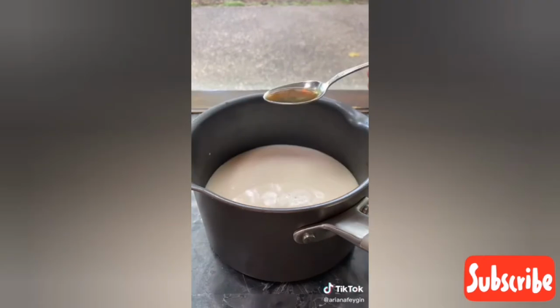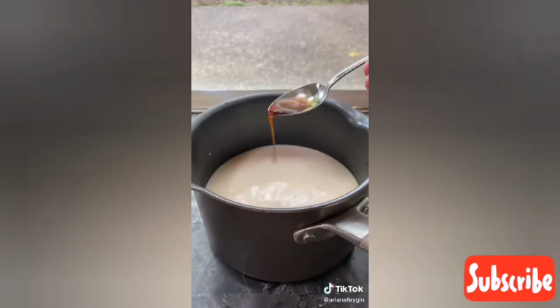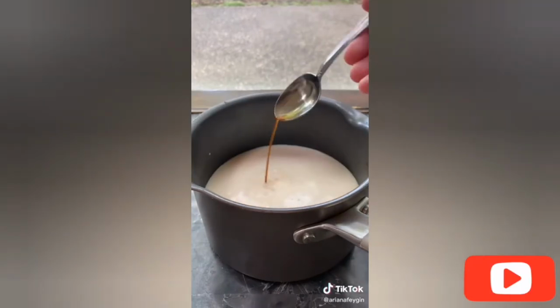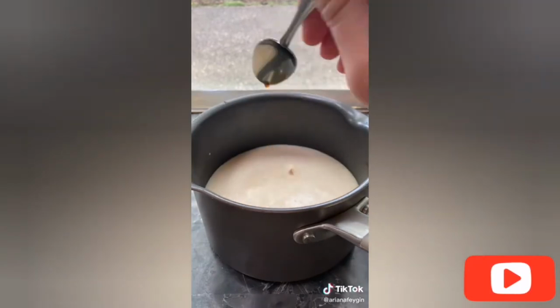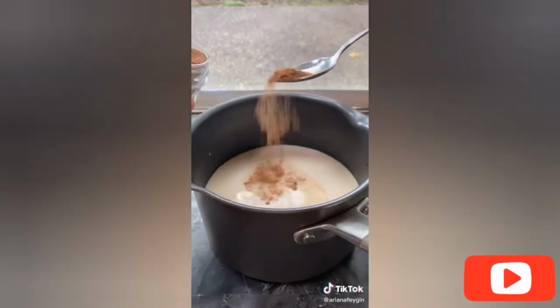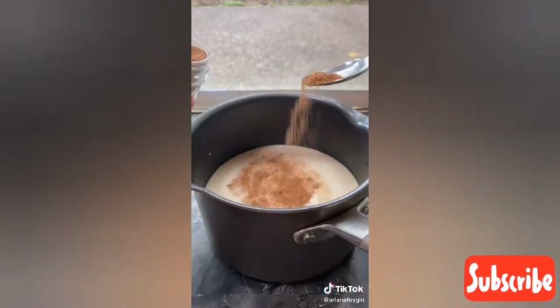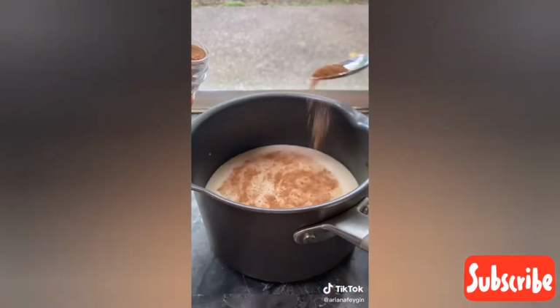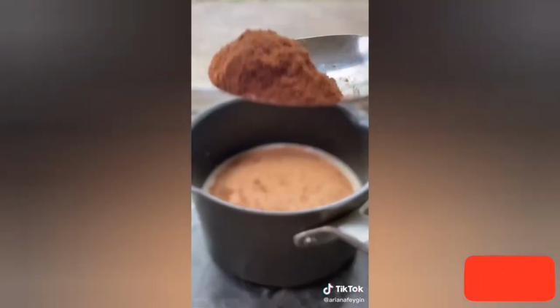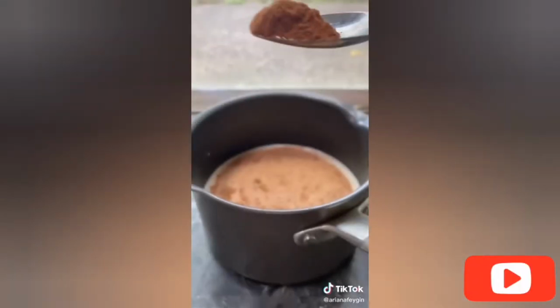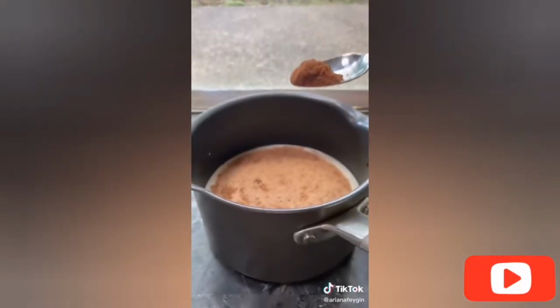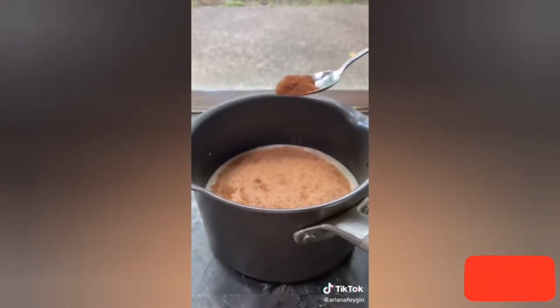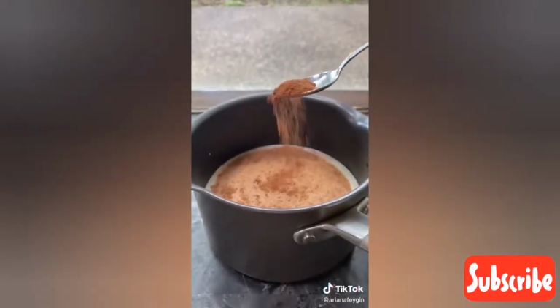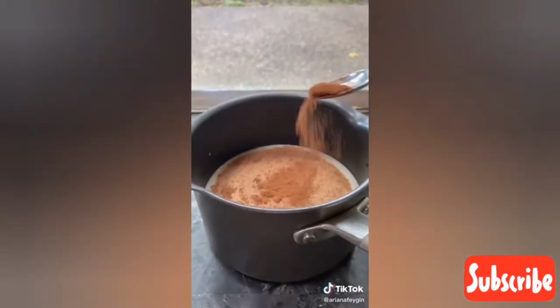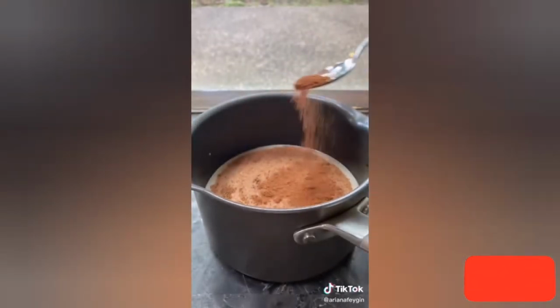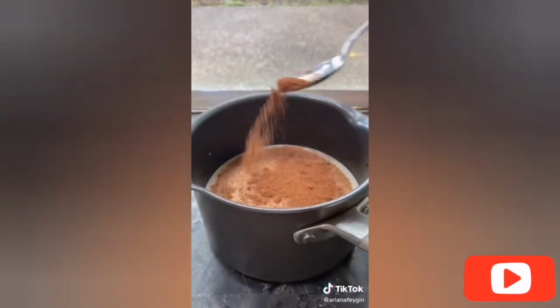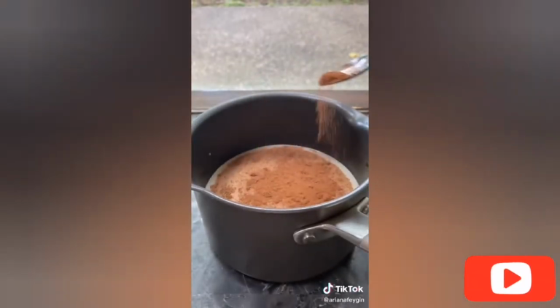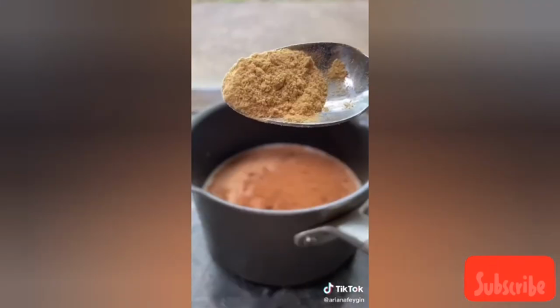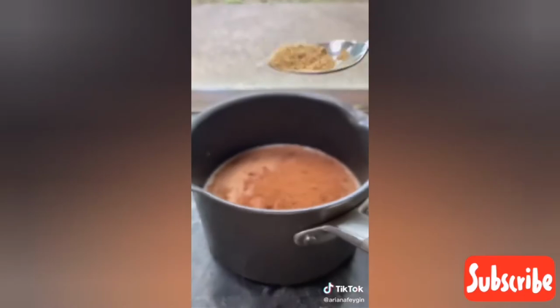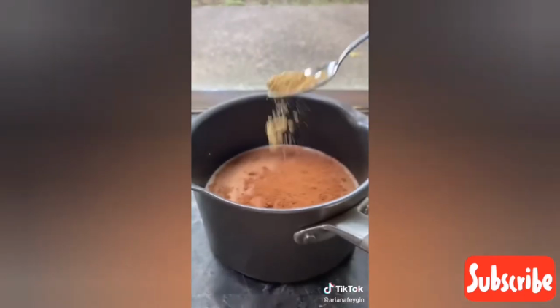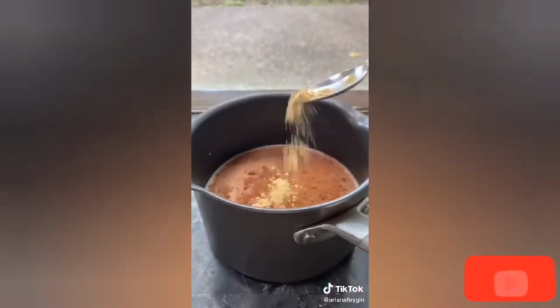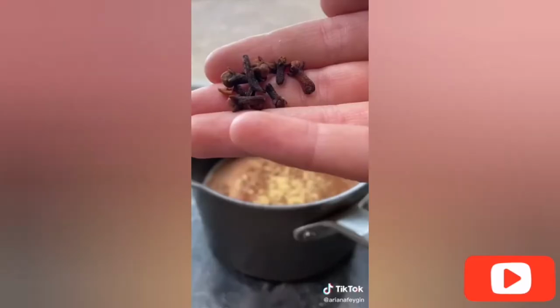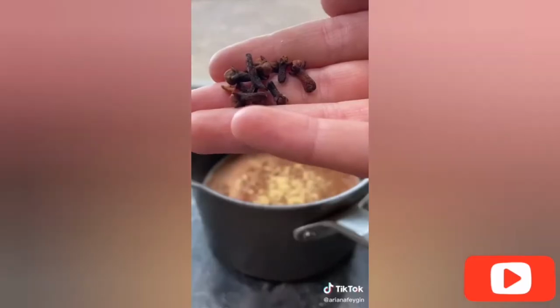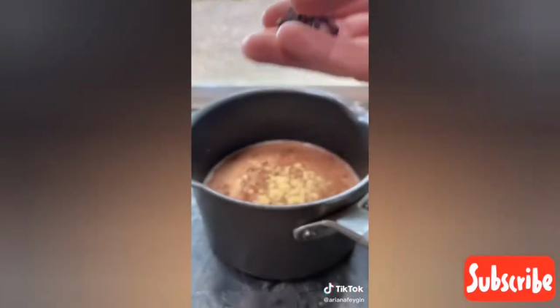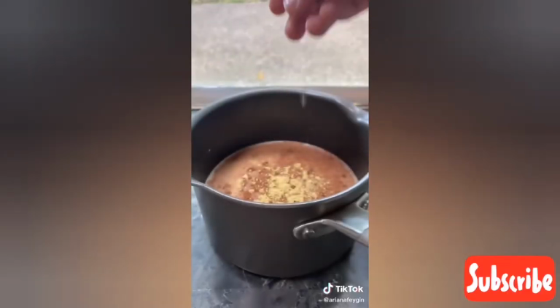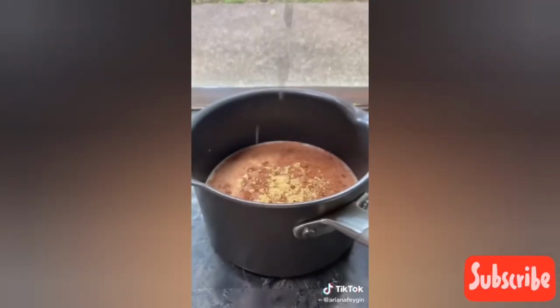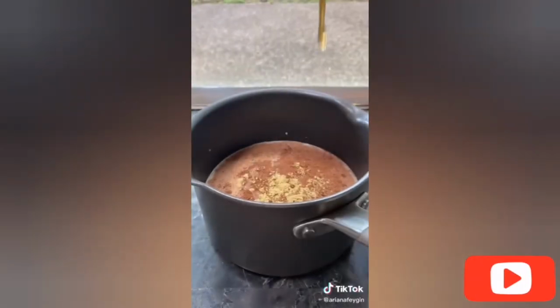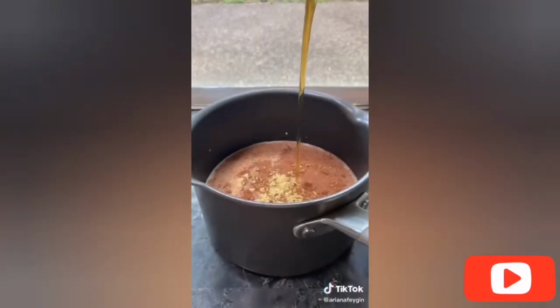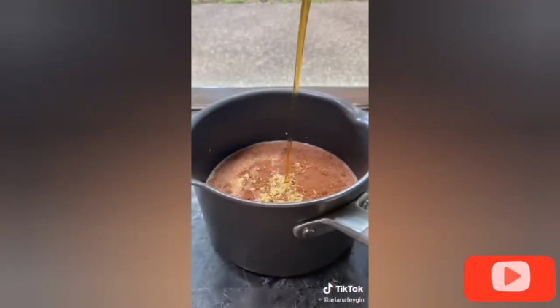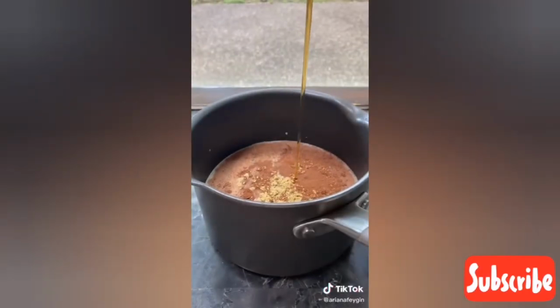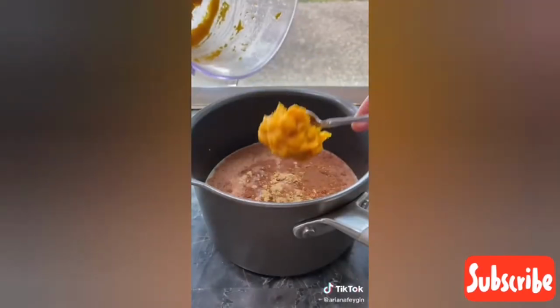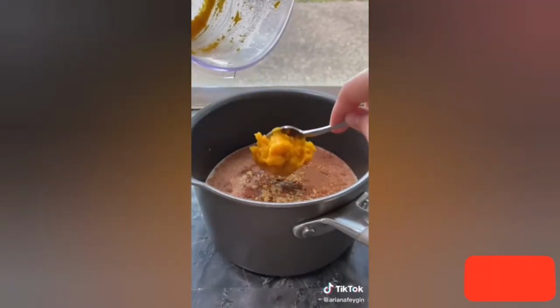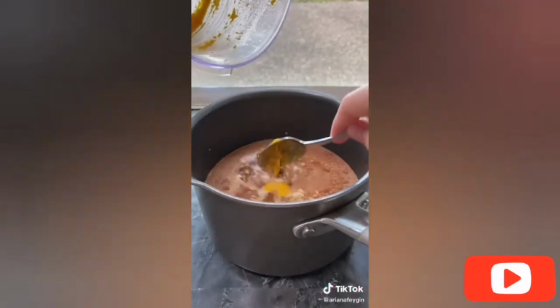Into the saucepan I poured a huge cup of espresso, milk, a teaspoon of vanilla extract, ground ginger, ground nutmeg, ground cinnamon, a handful of cloves, a little drizzle of maple syrup, and of course our pumpkin puree.